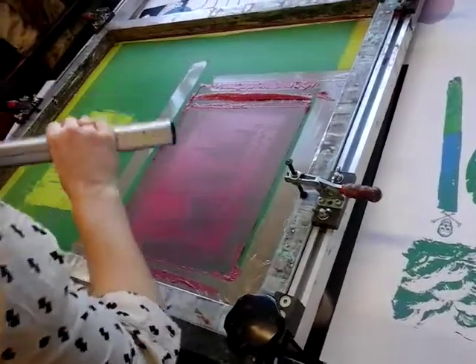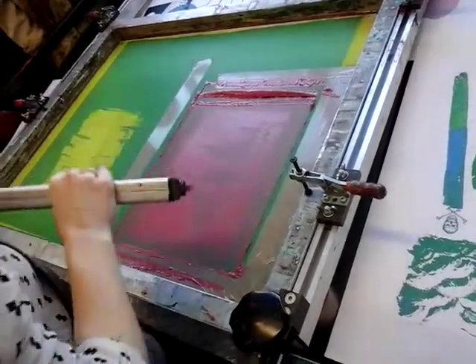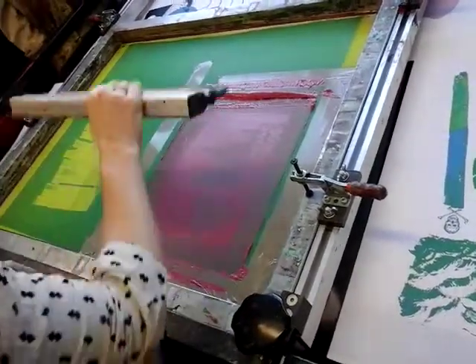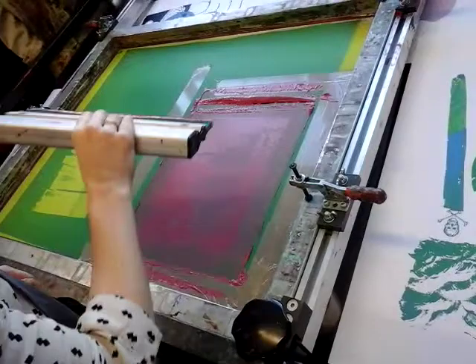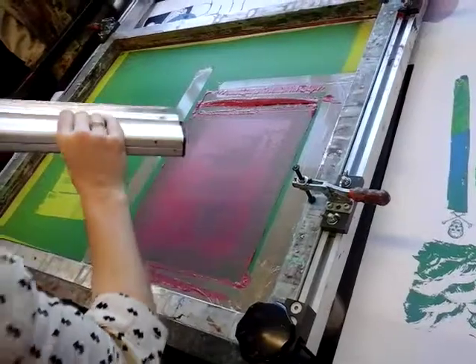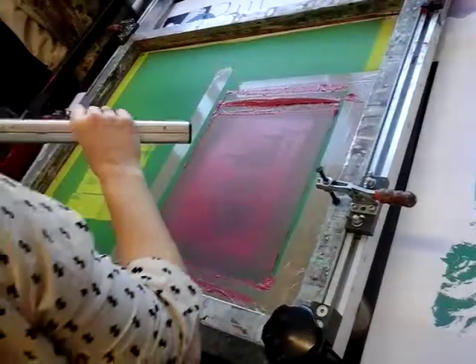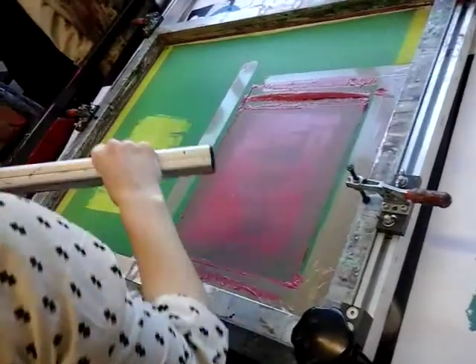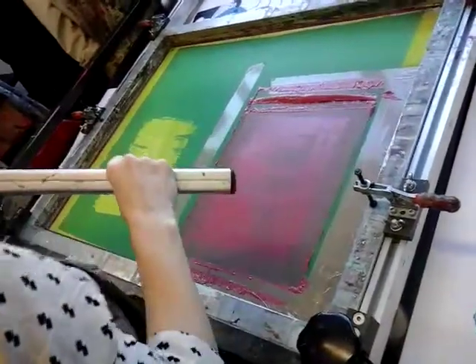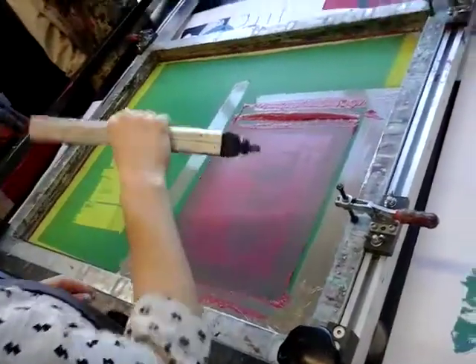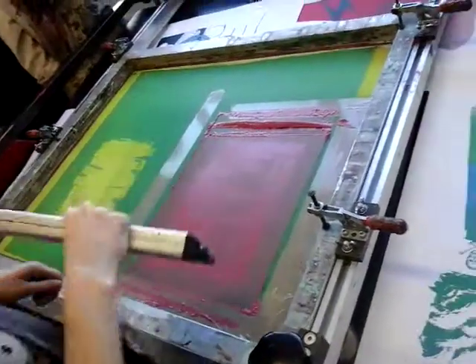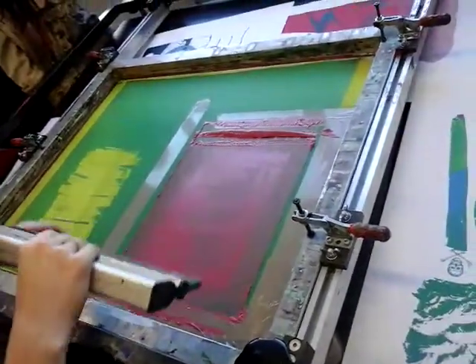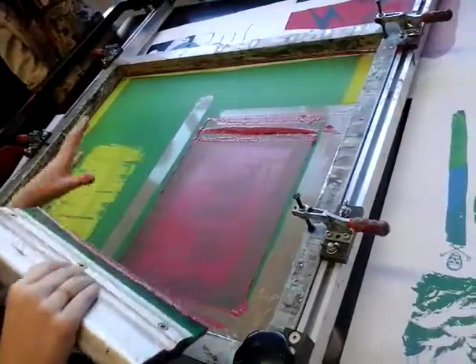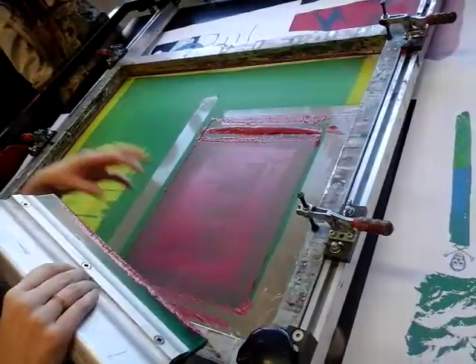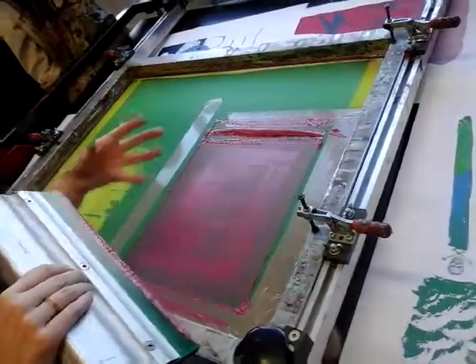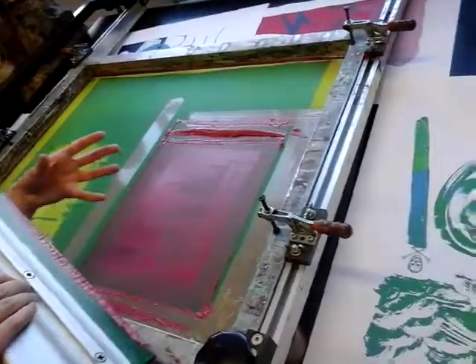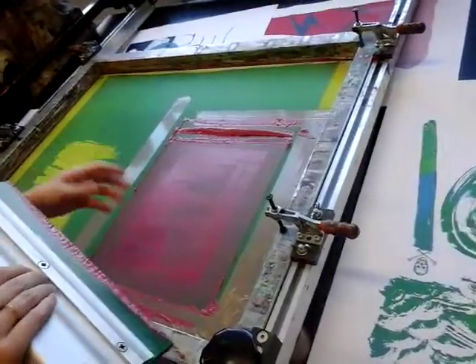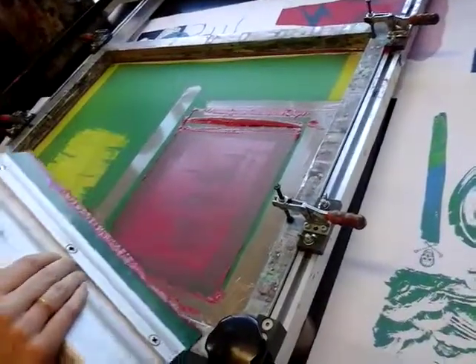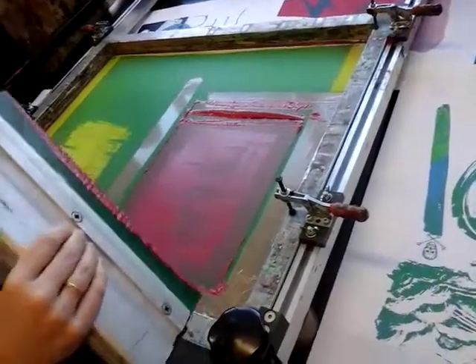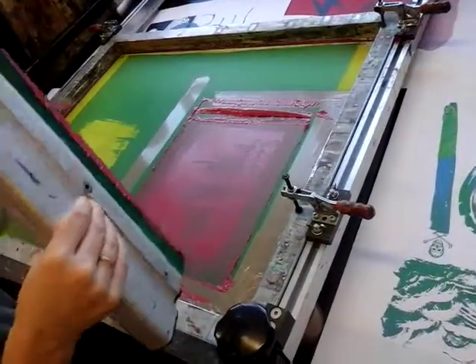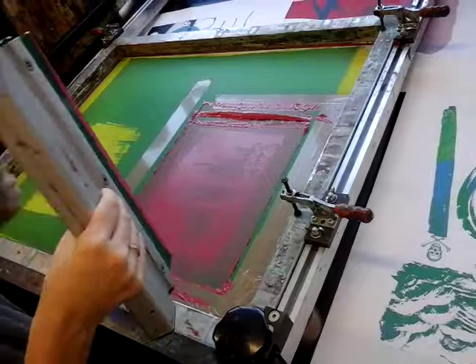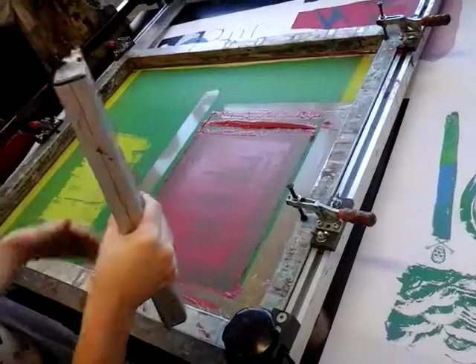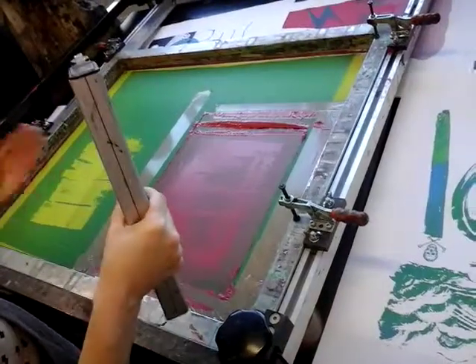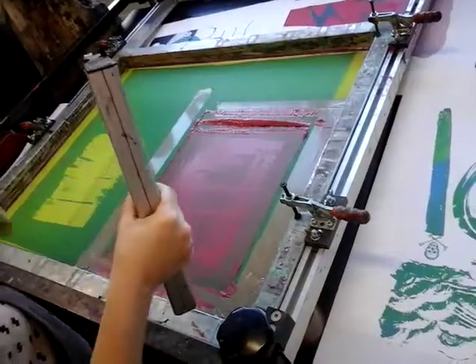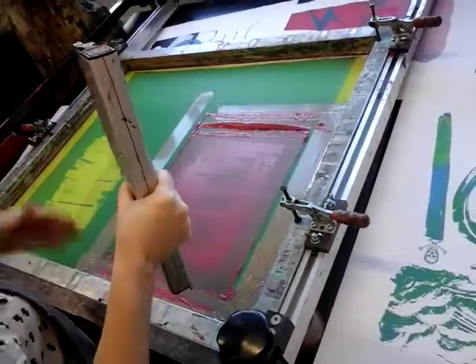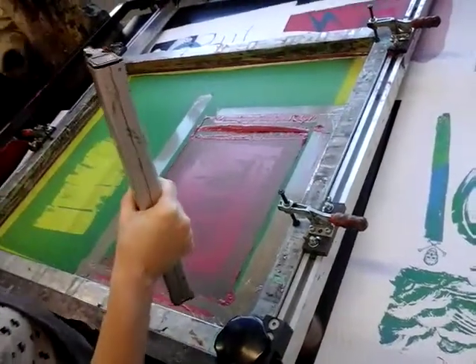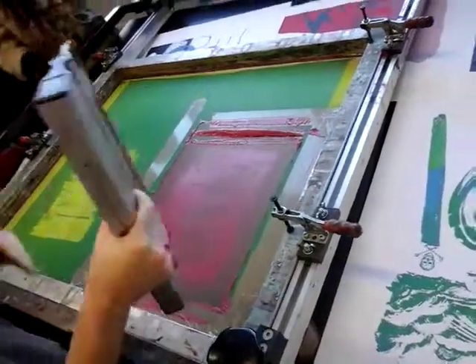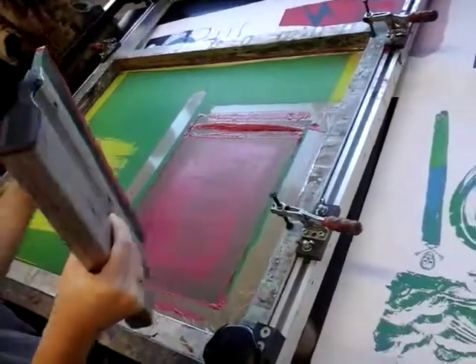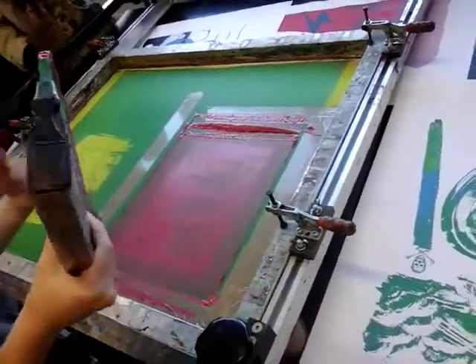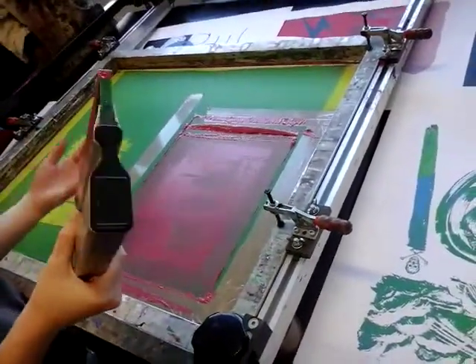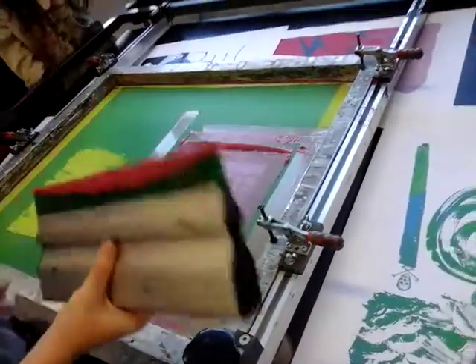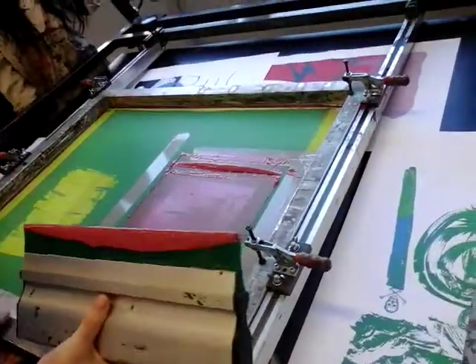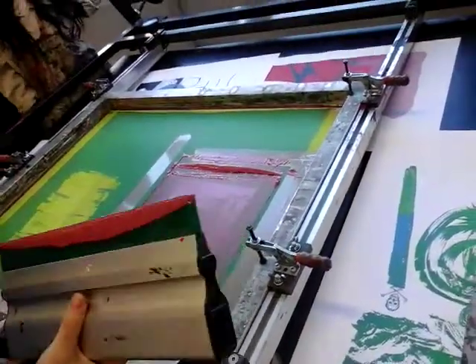If we left it without flooding it back now, it would dry really quickly. You need to print every couple of minutes to keep the ink moving through the screen and stop it drying out.